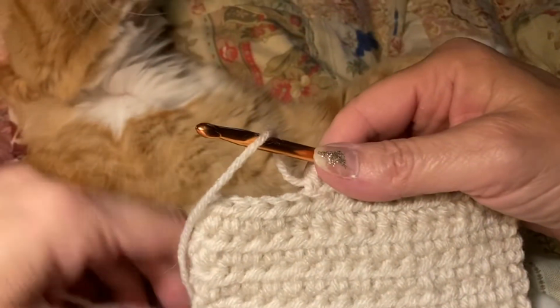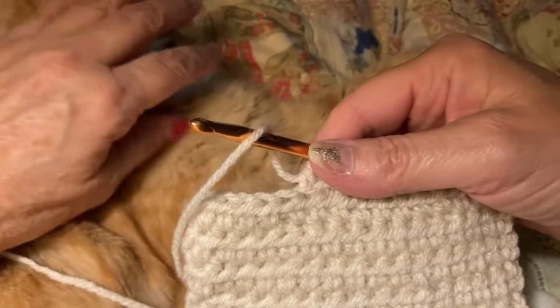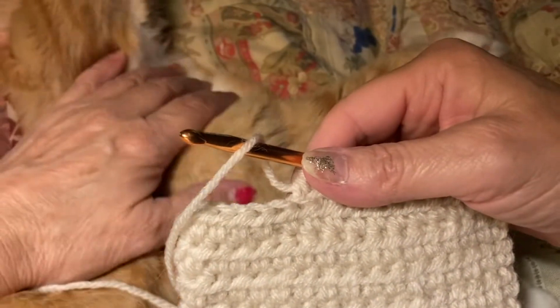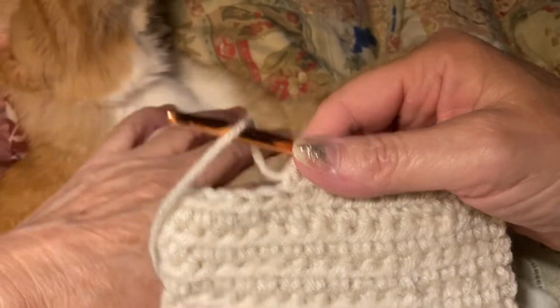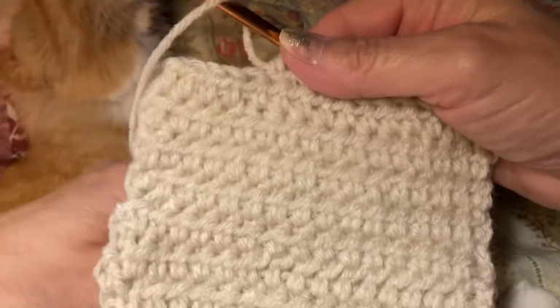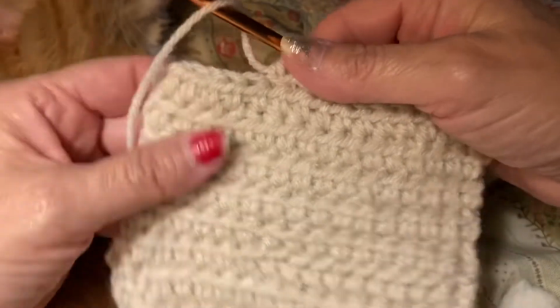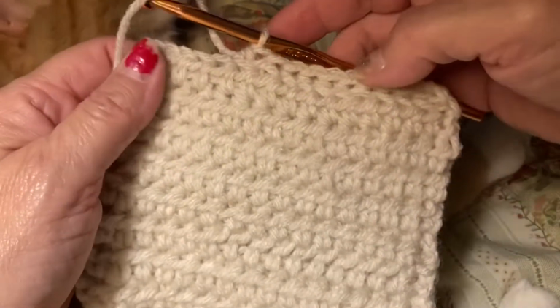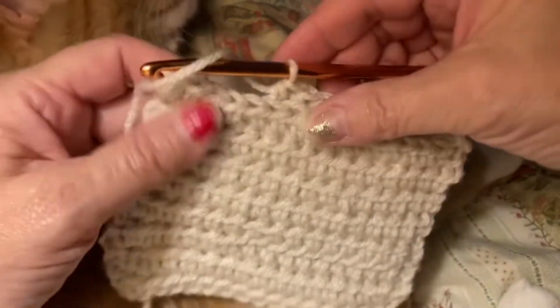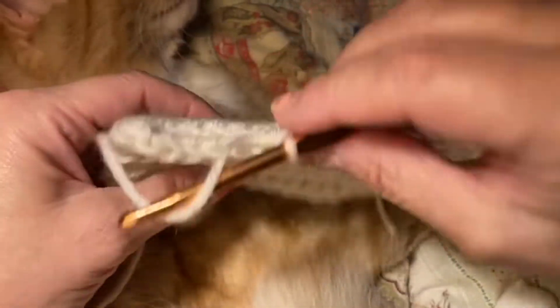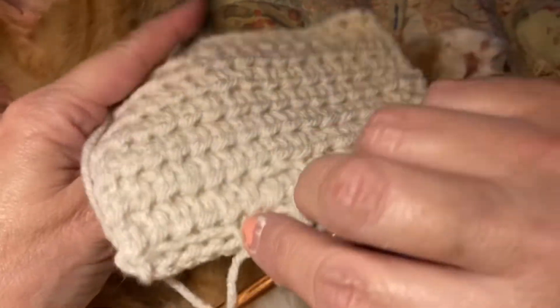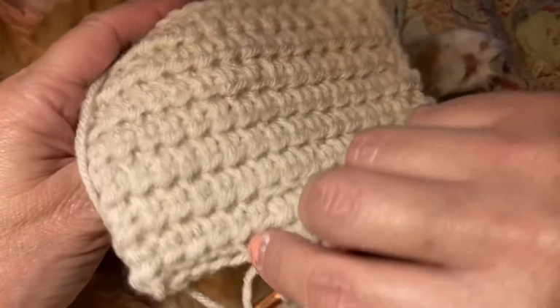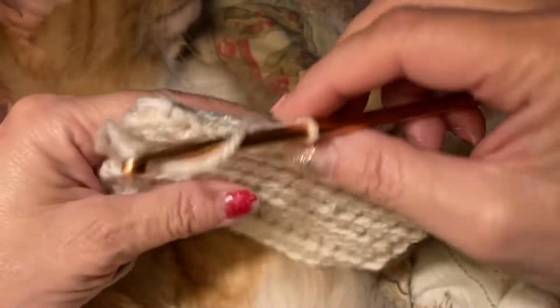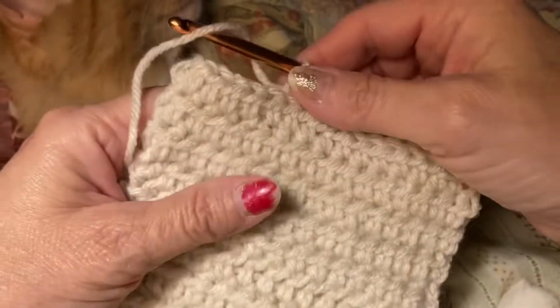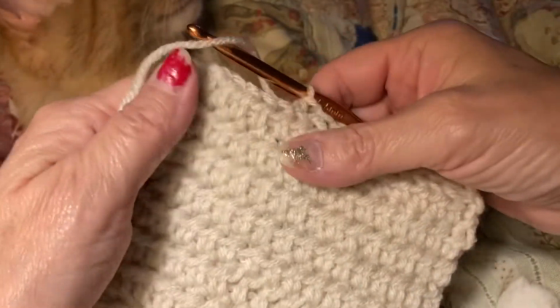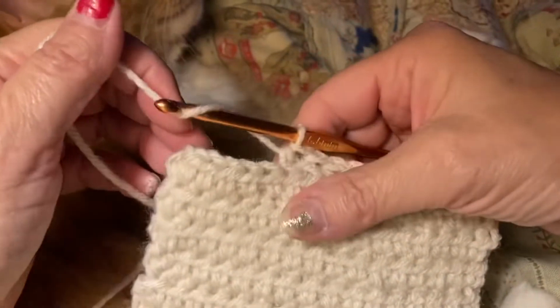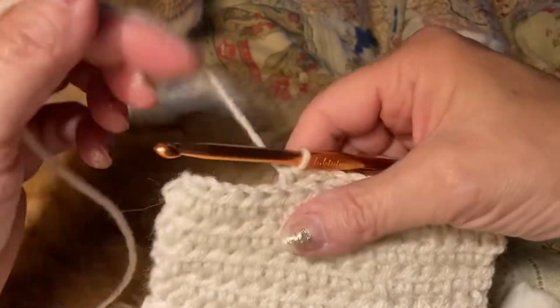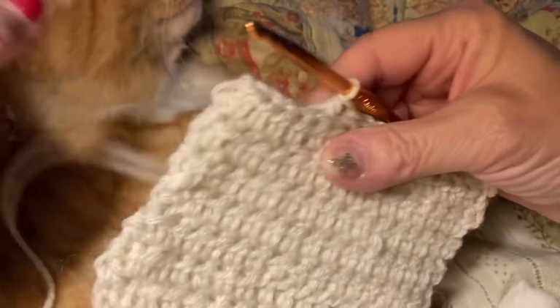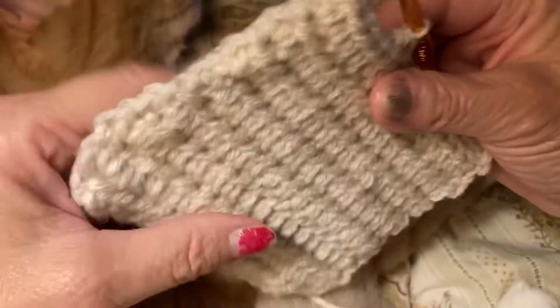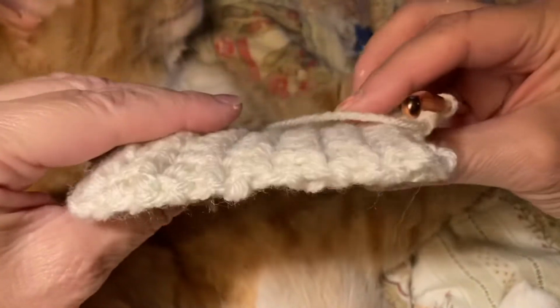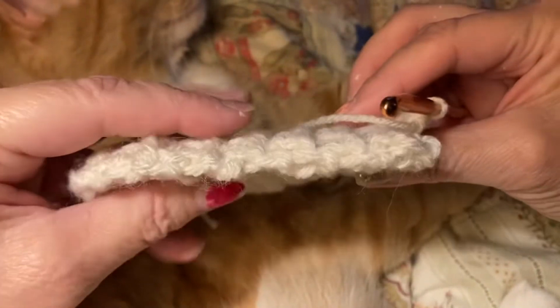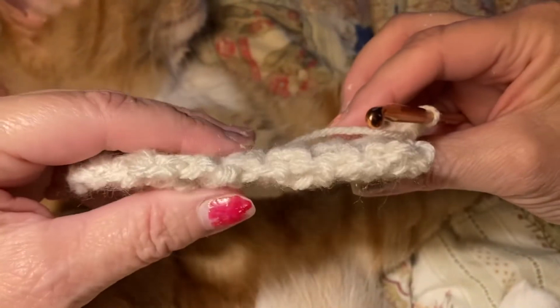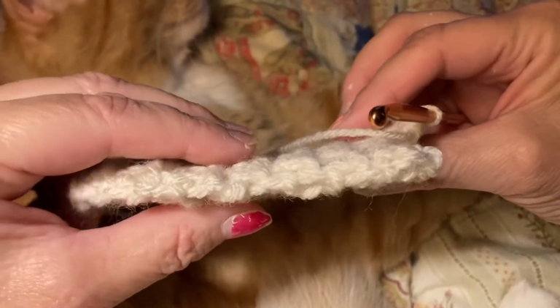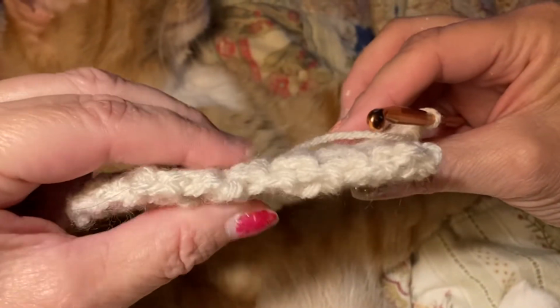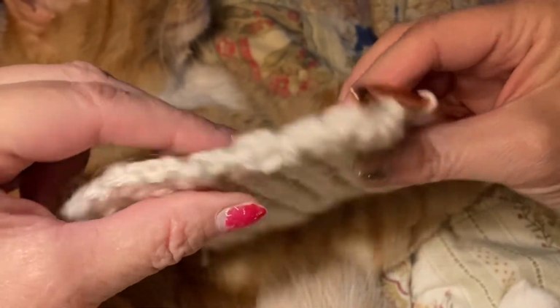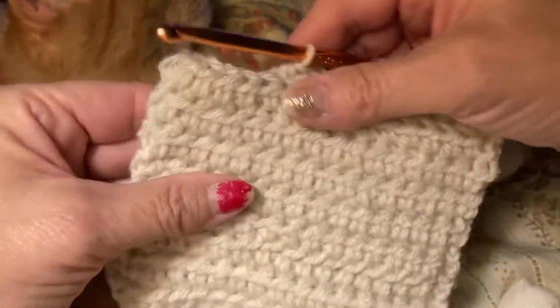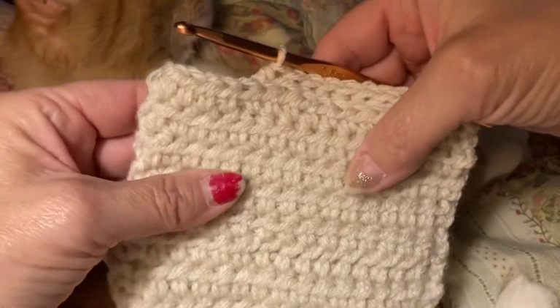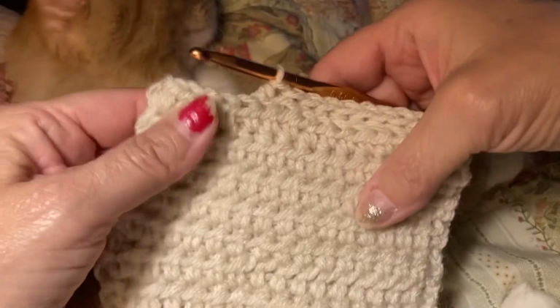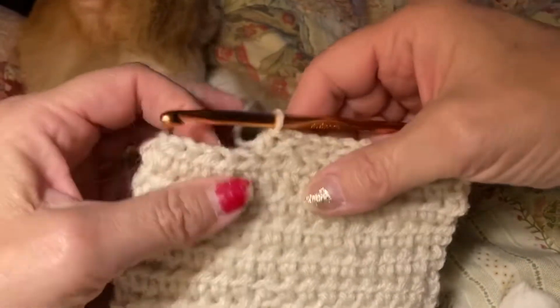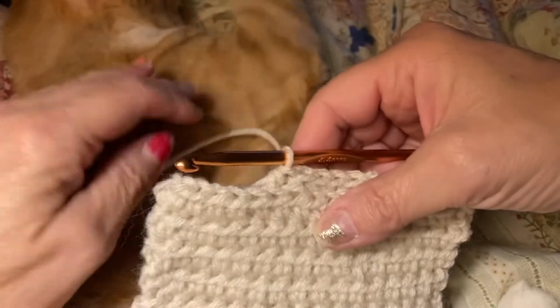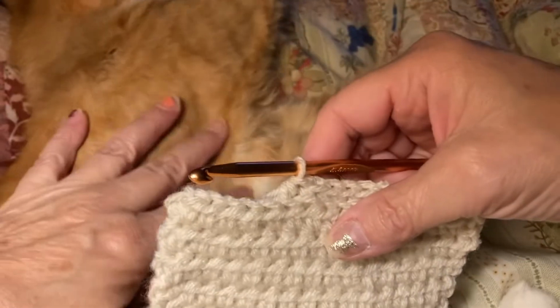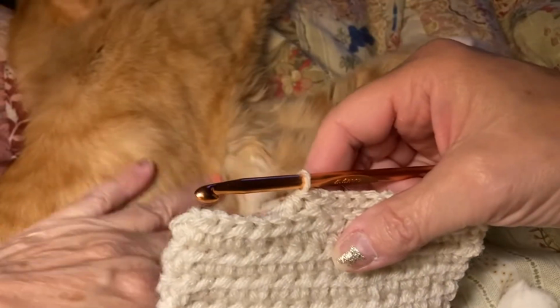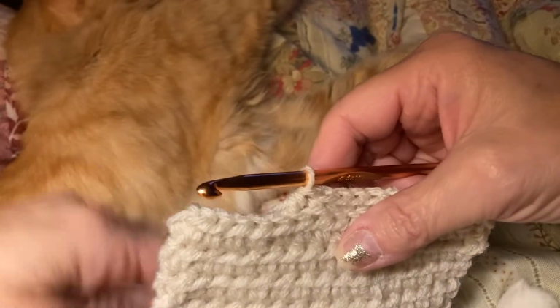I am doing one square, and I love this stitch. It makes your yarn — this is Red Heart — really super thick. And it is half double crochets.